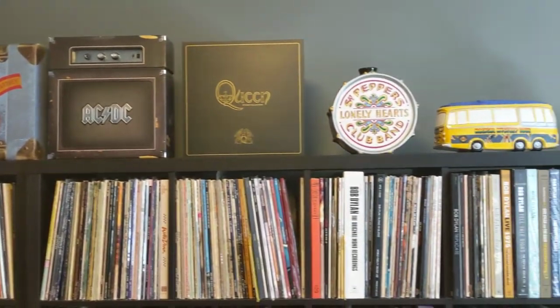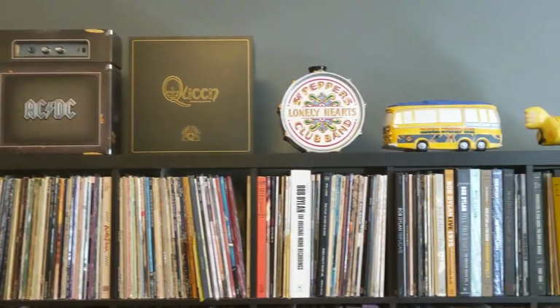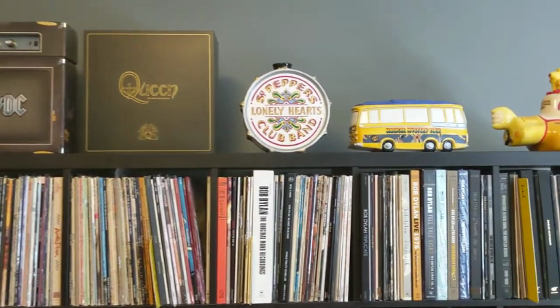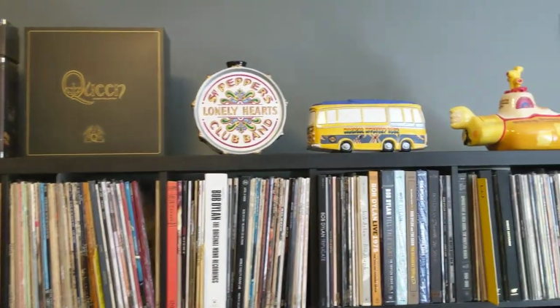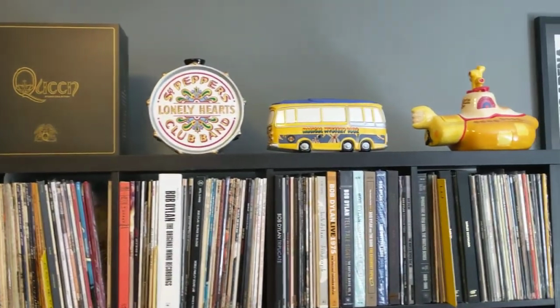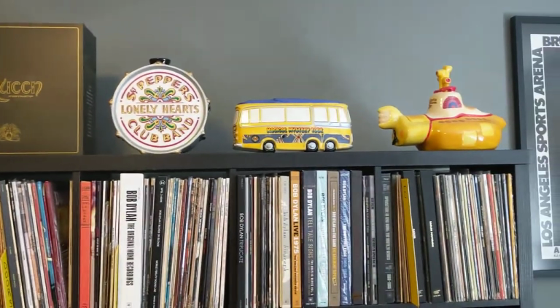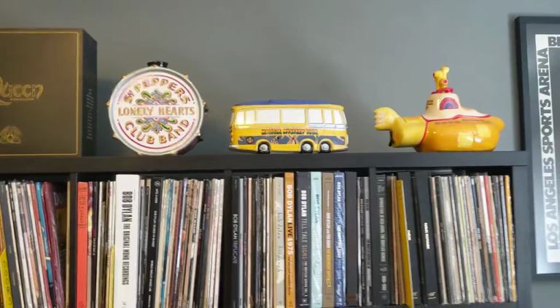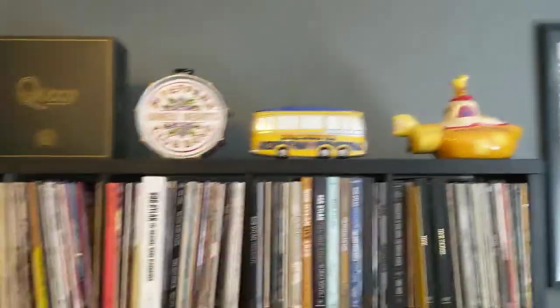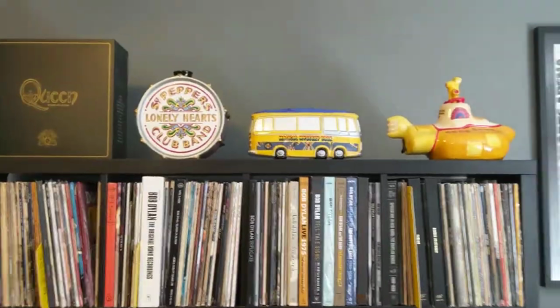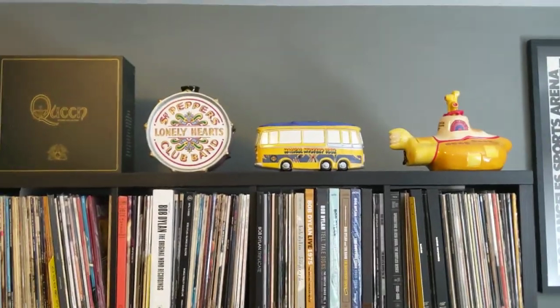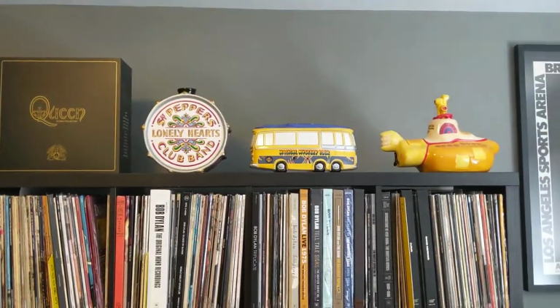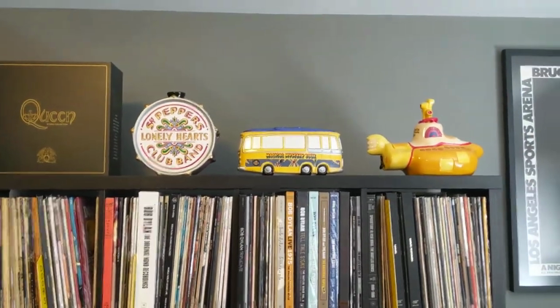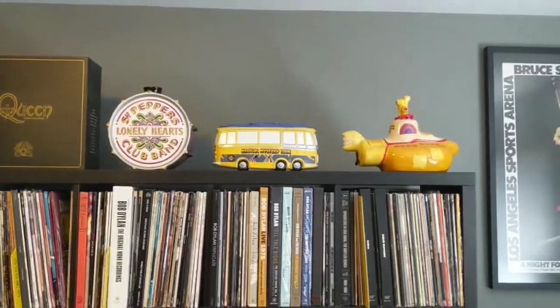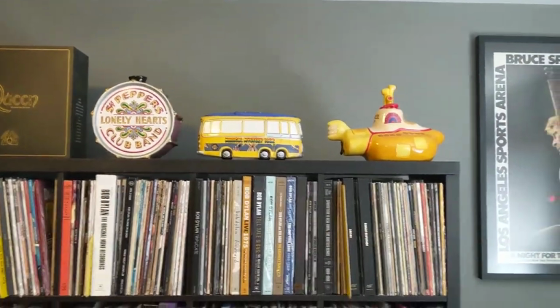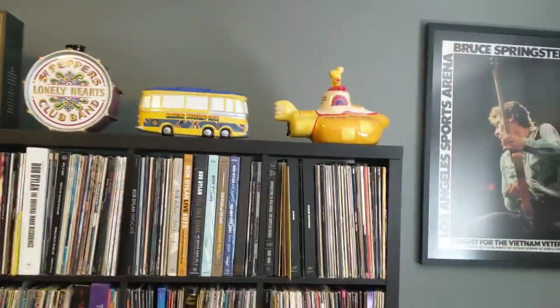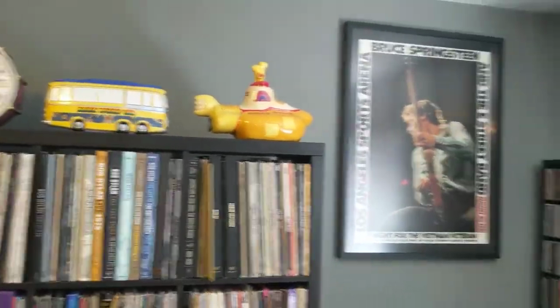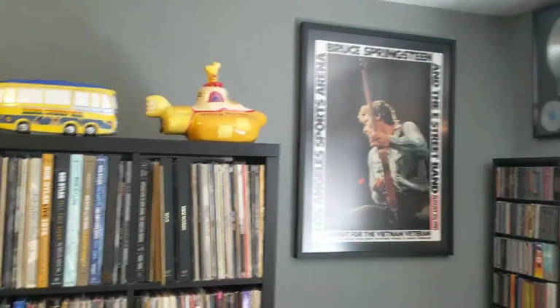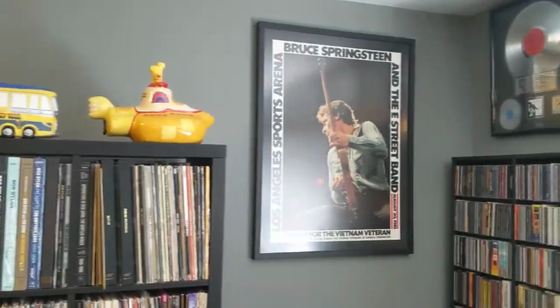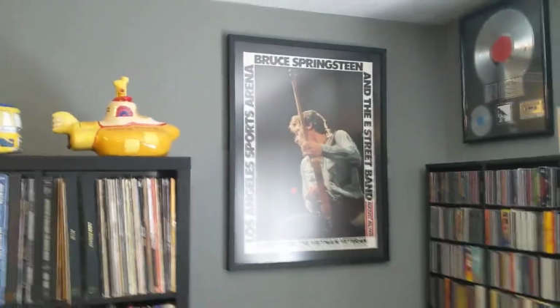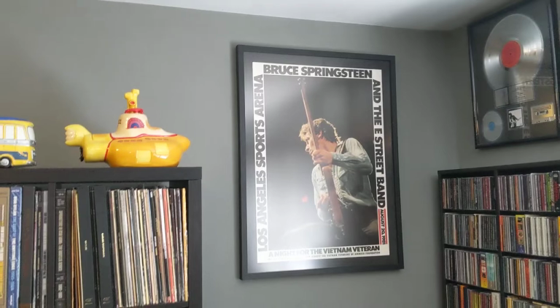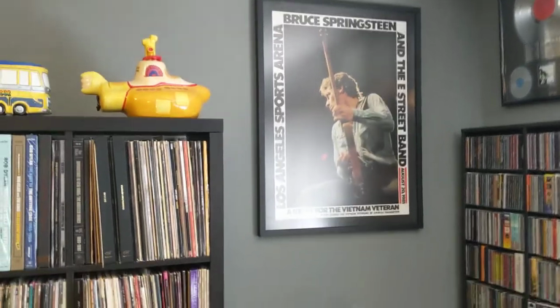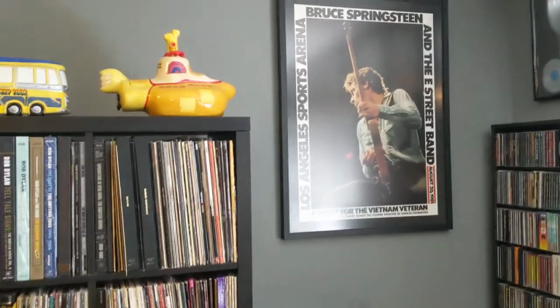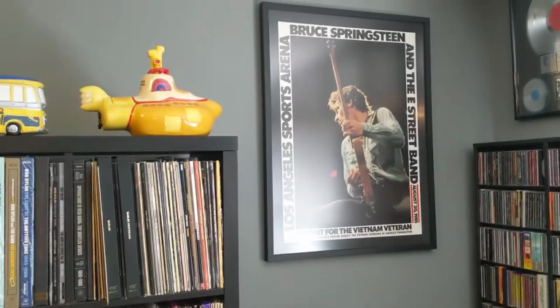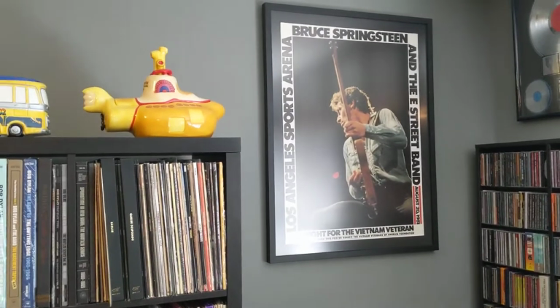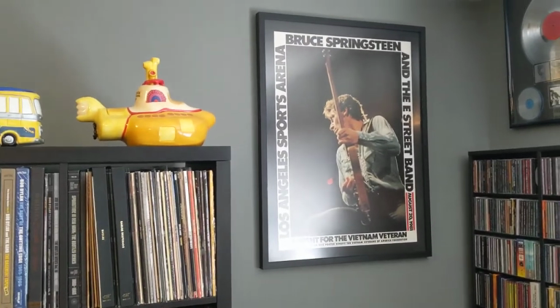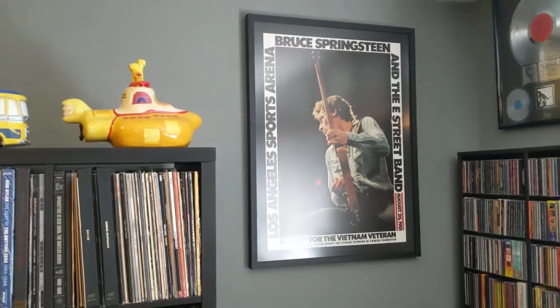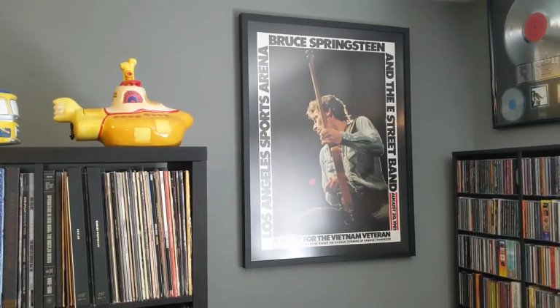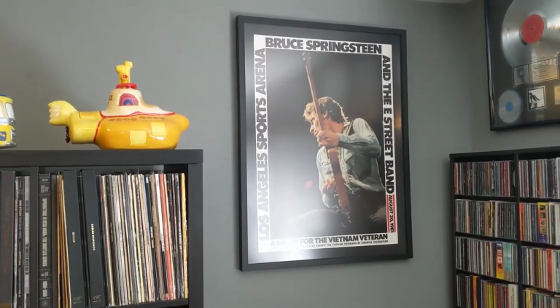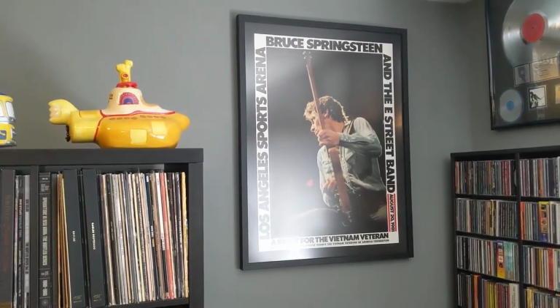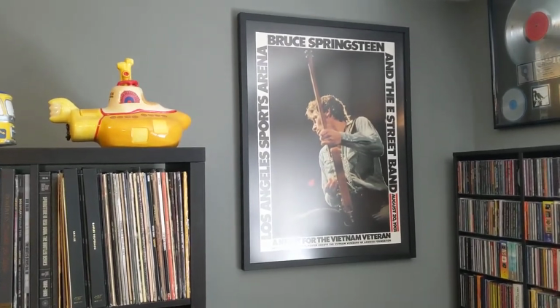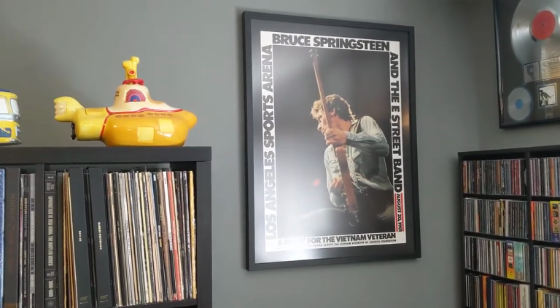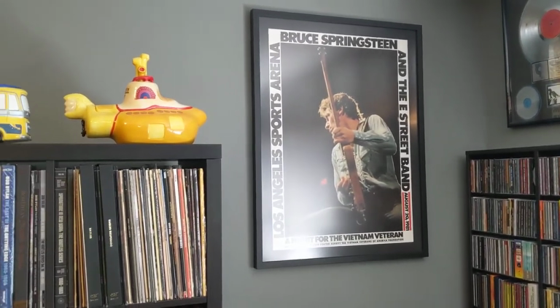Here are some cookie jars that were gifted to me by my good friend Gloria. That's a very rare poster — the Bruce — that was only sold at that one show for the Vietnam Vets.